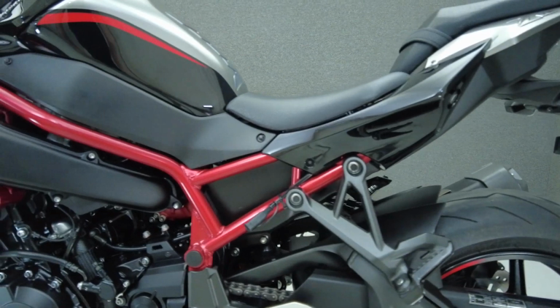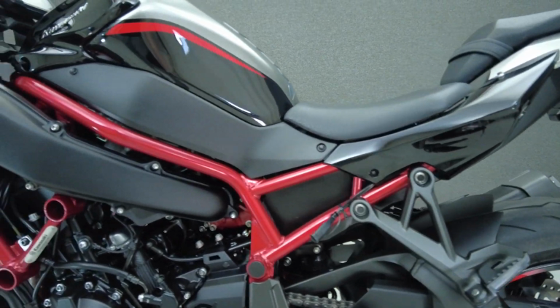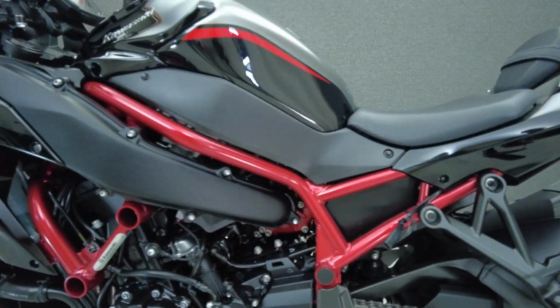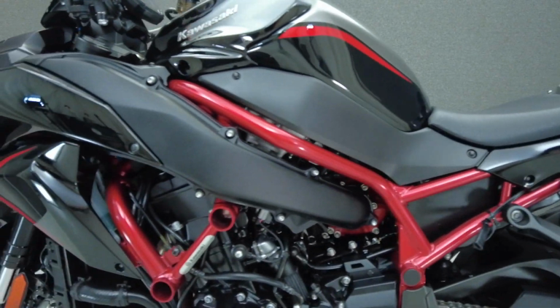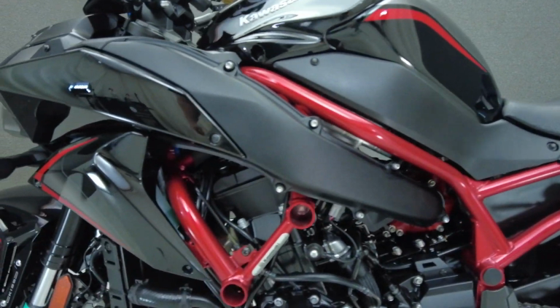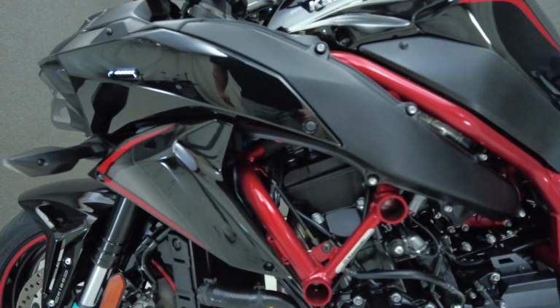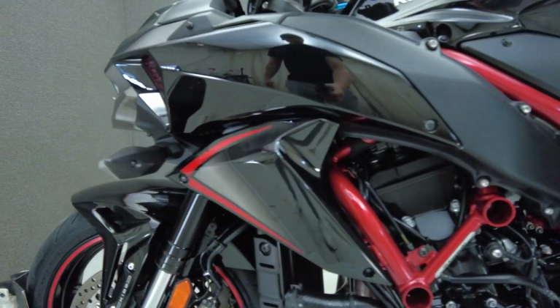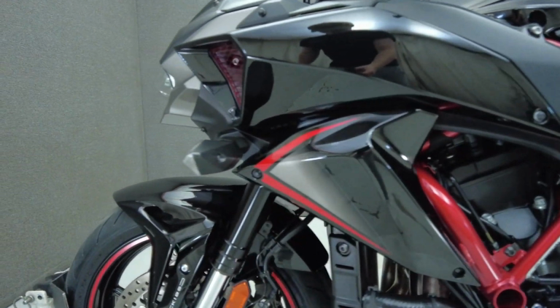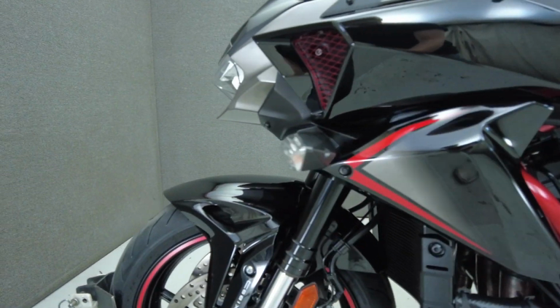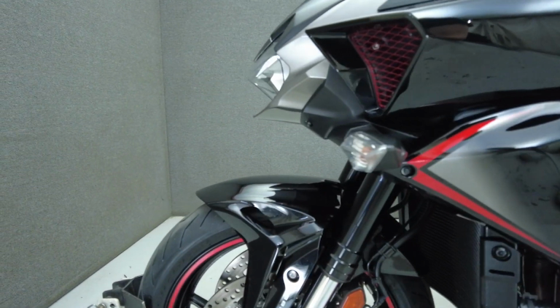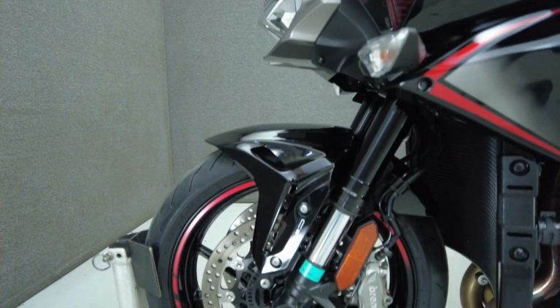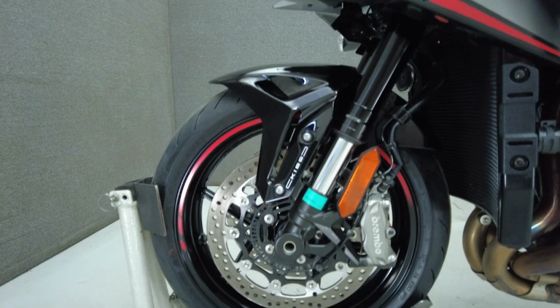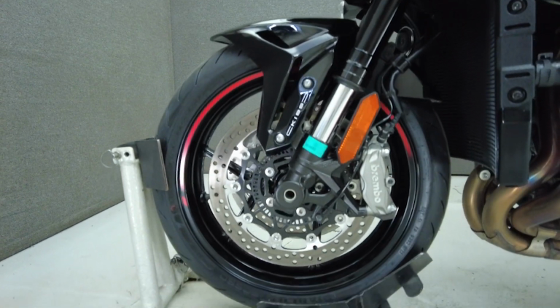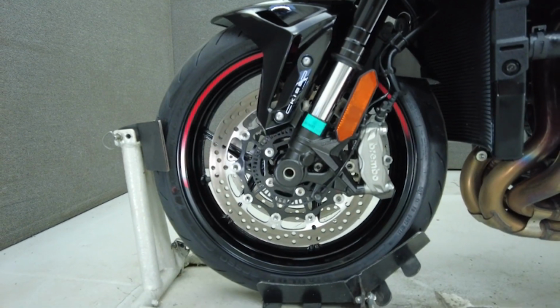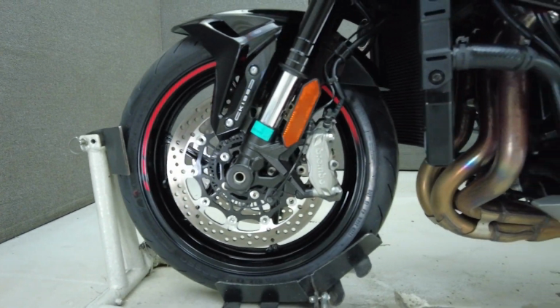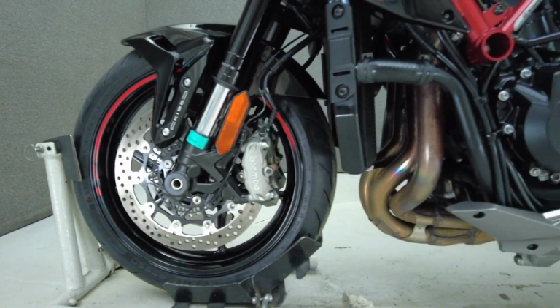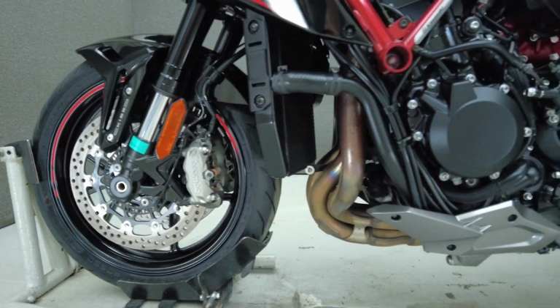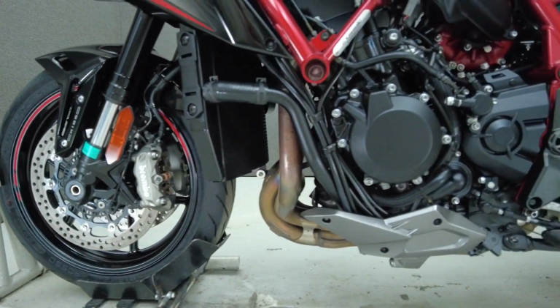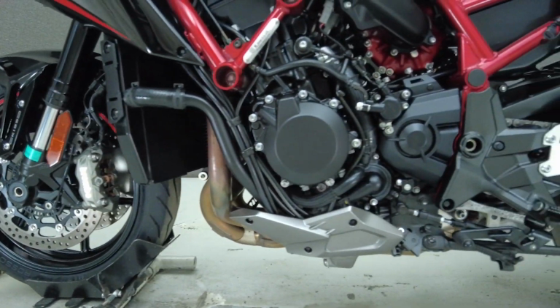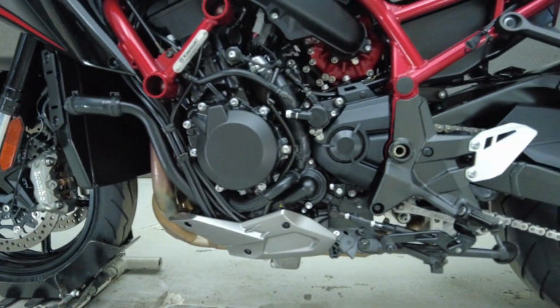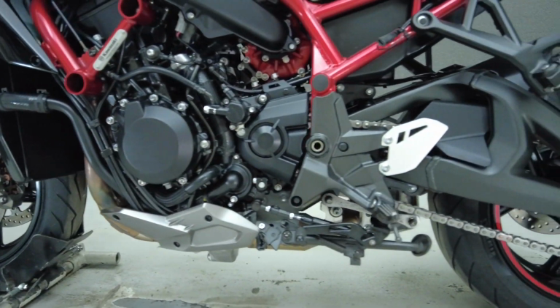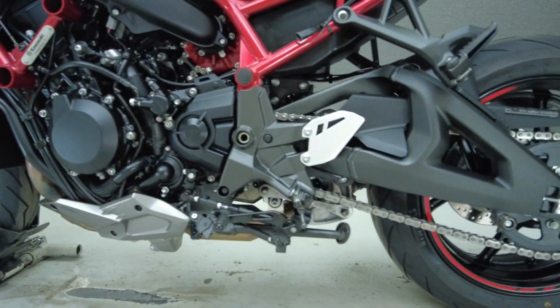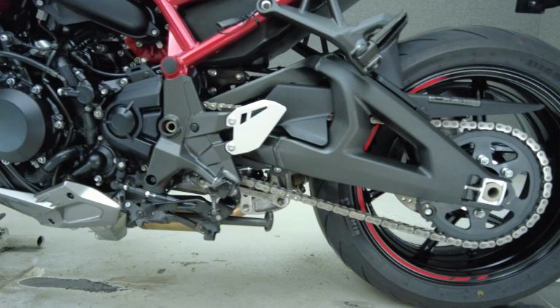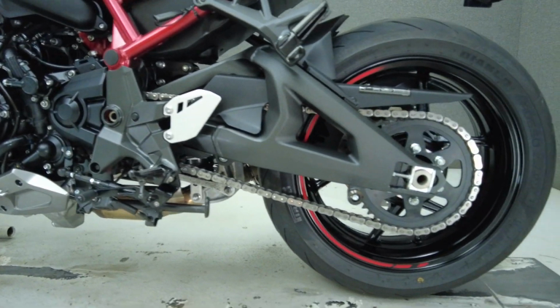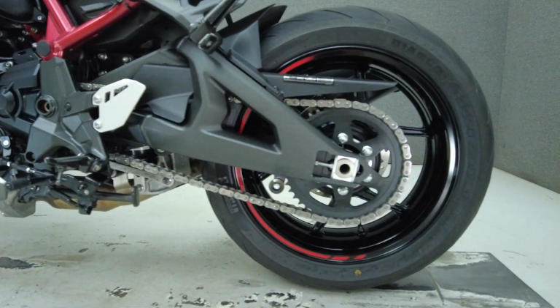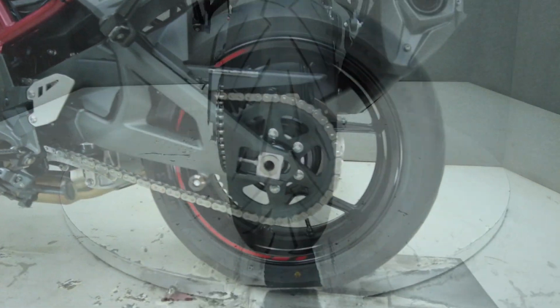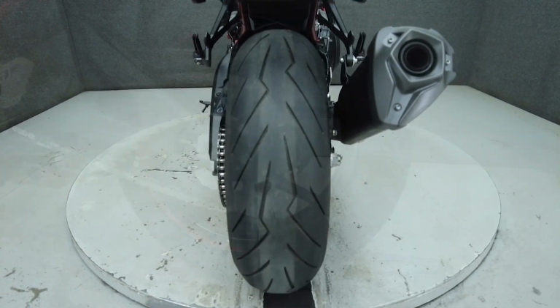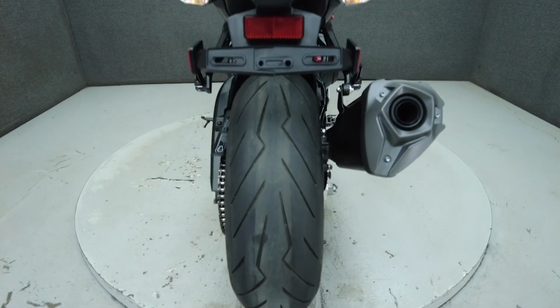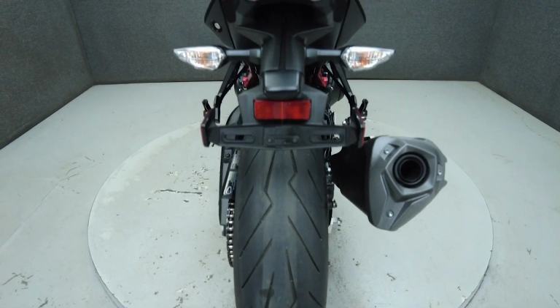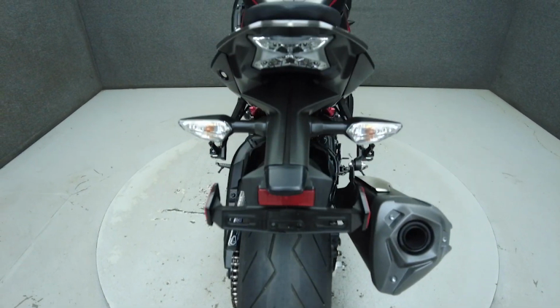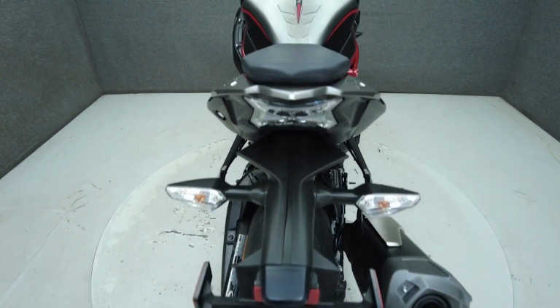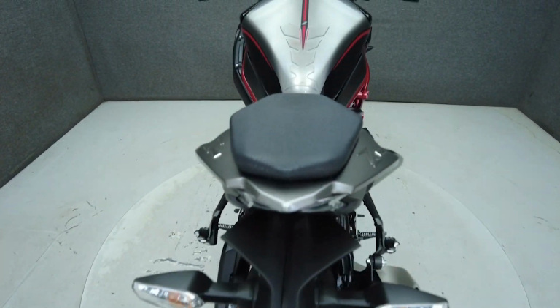To see everything we know about this vehicle, including full mechanical and cosmetic condition reports, the service repair order, high-resolution photos, and more, please visit the listing on our website. We have also purchased the CycleCheck's Vehicle History Report. You can view this report by clicking the link on the right side of the video.